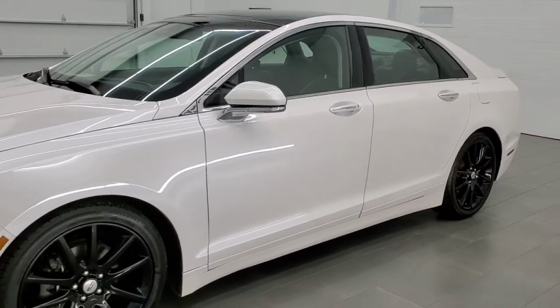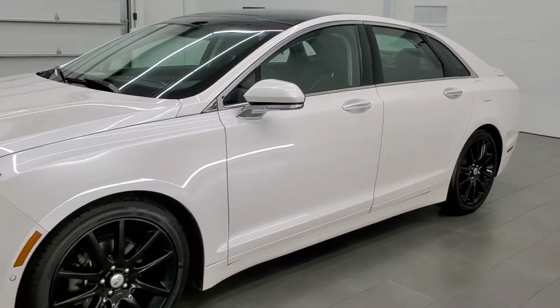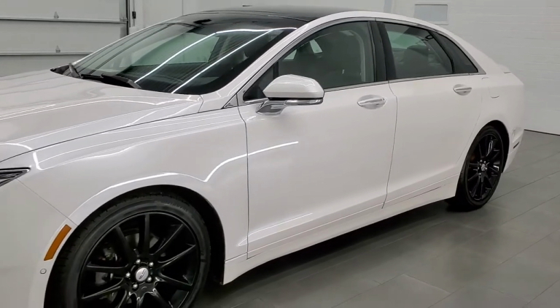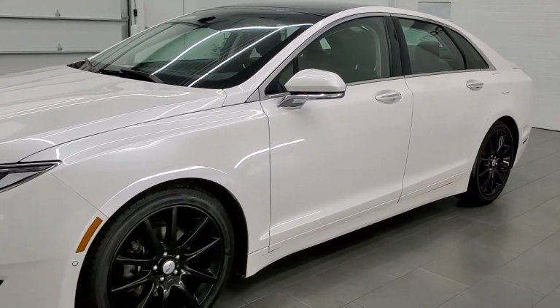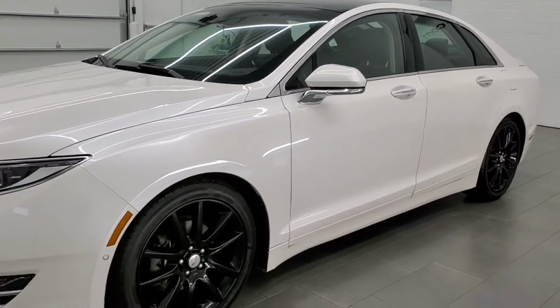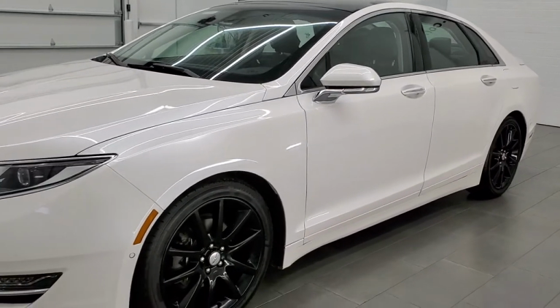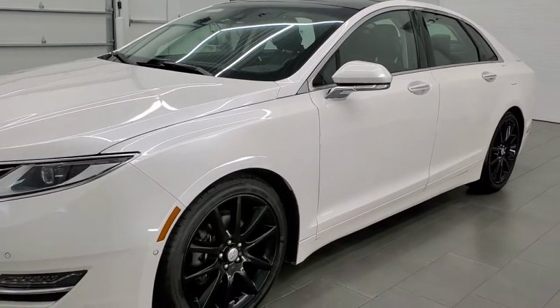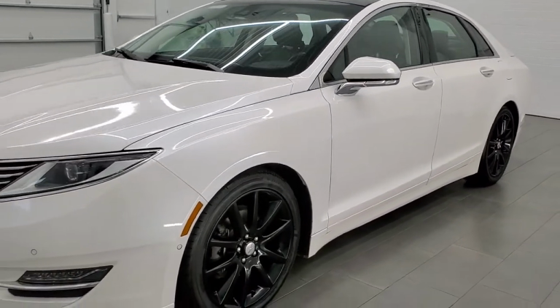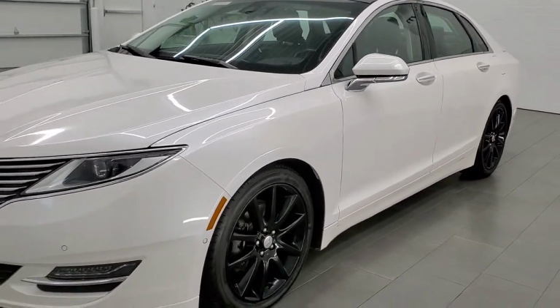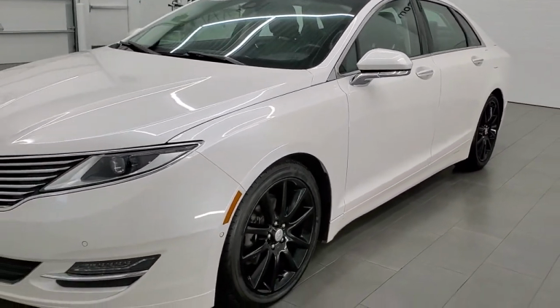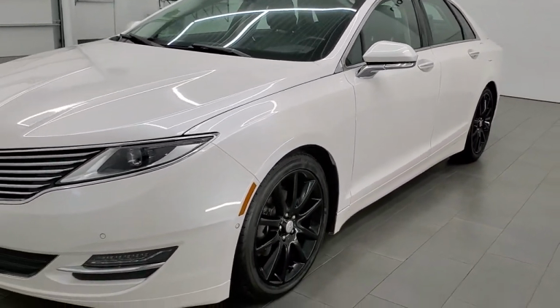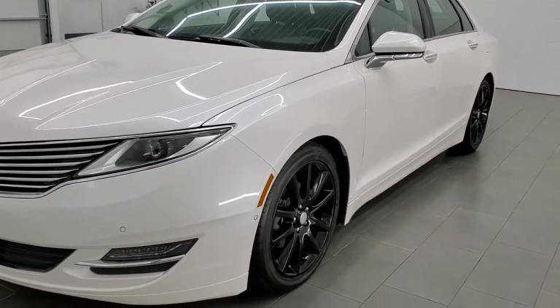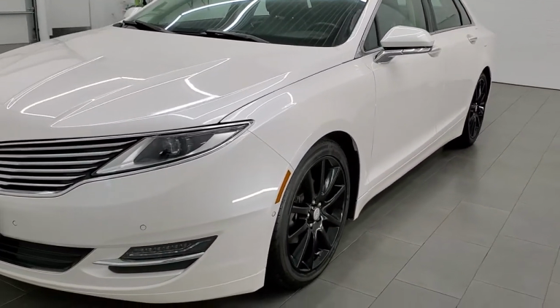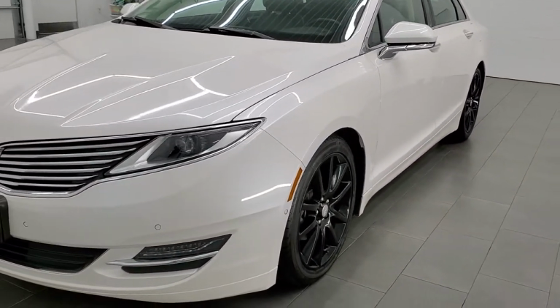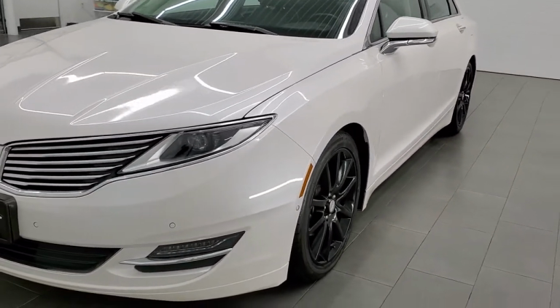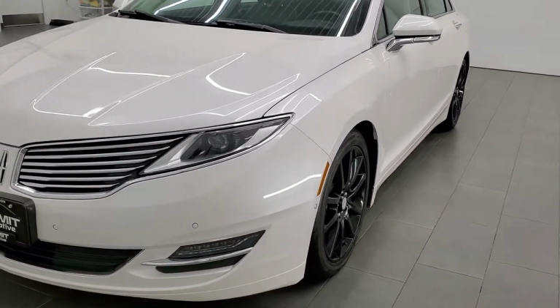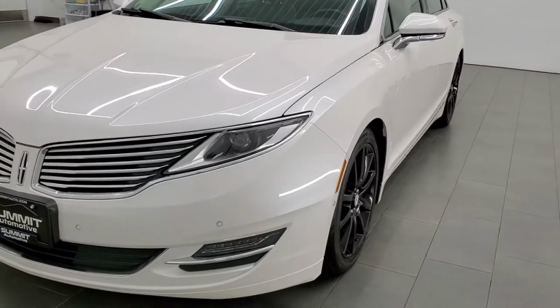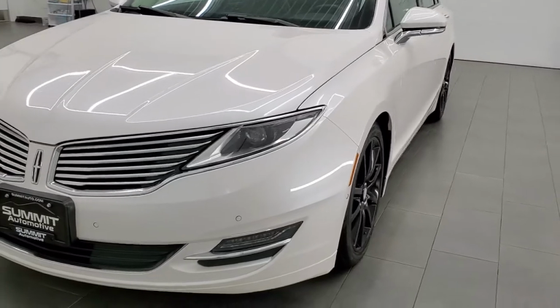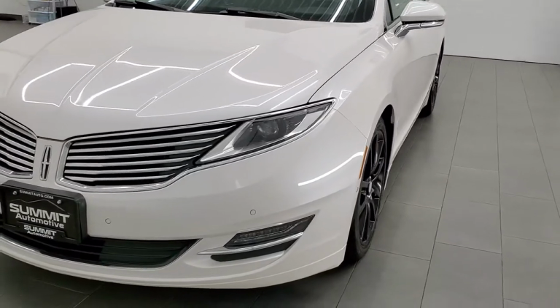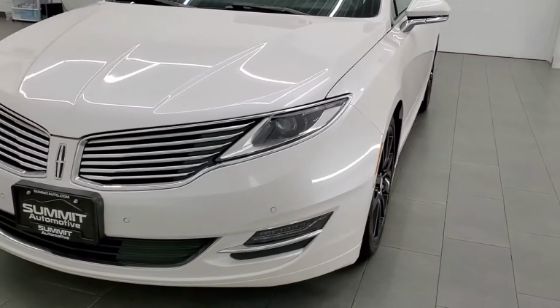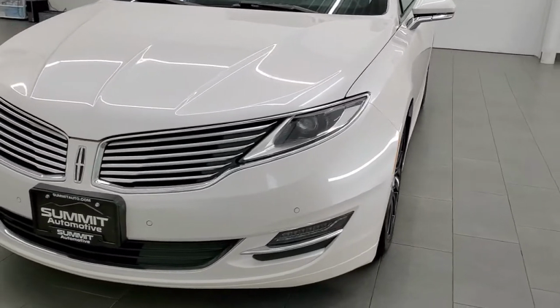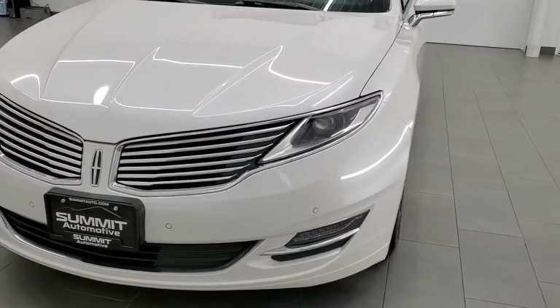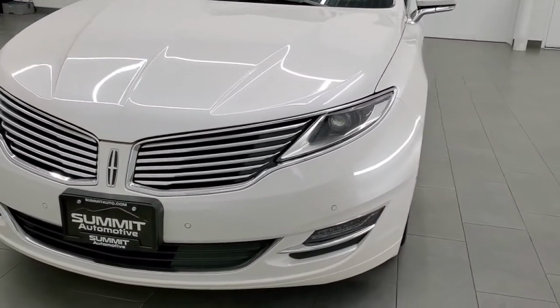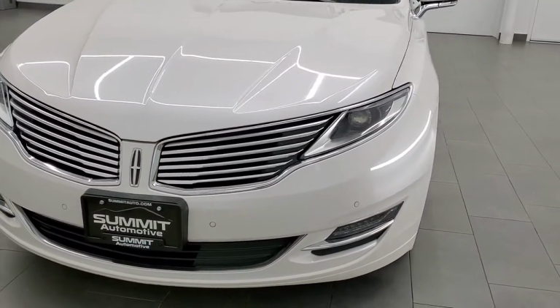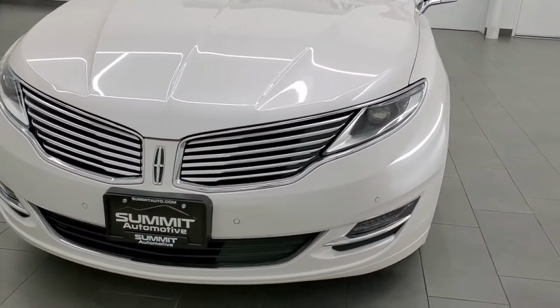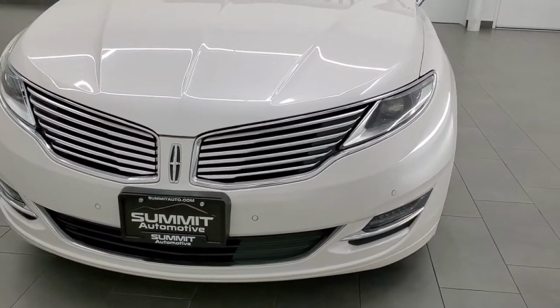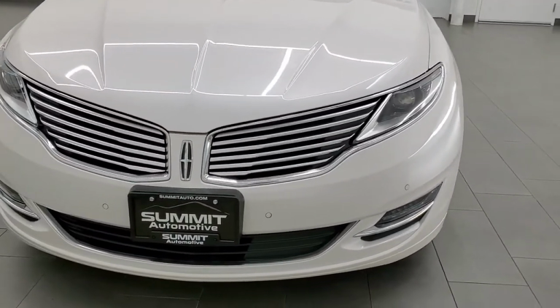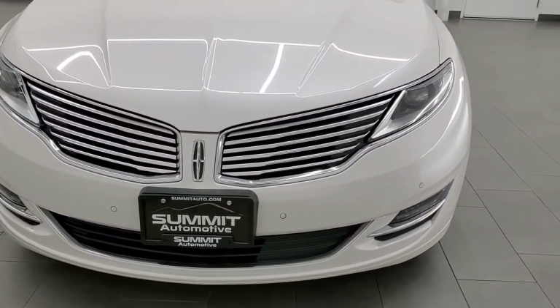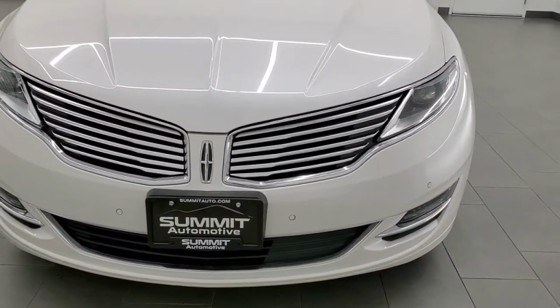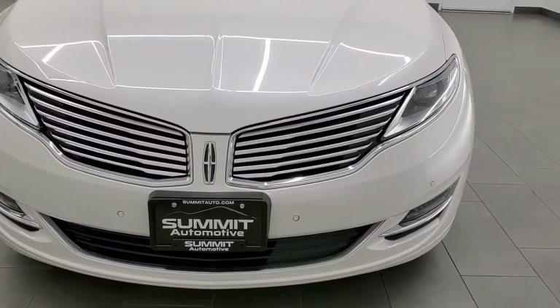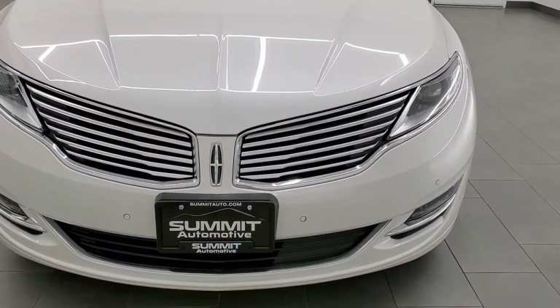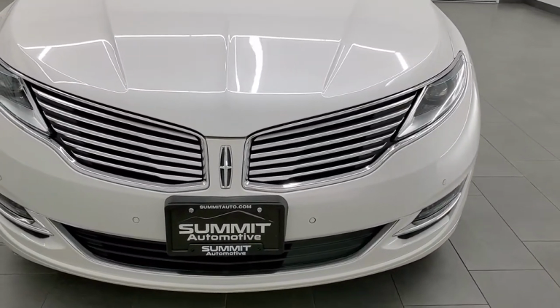It has a fresh oil and filter change. All the fluids have been checked and topped off per the state of Wisconsin inspection process and this car is 100% ready to go.